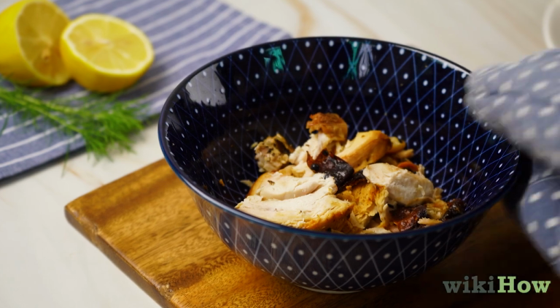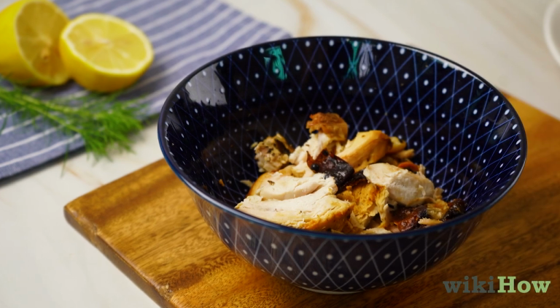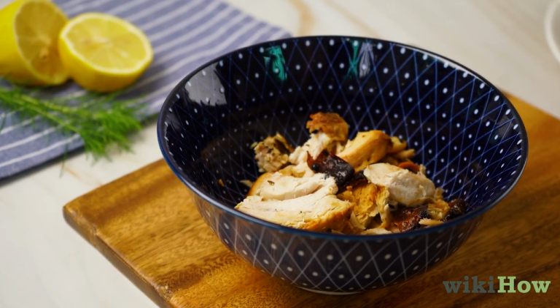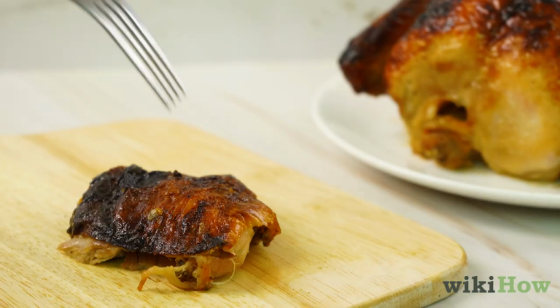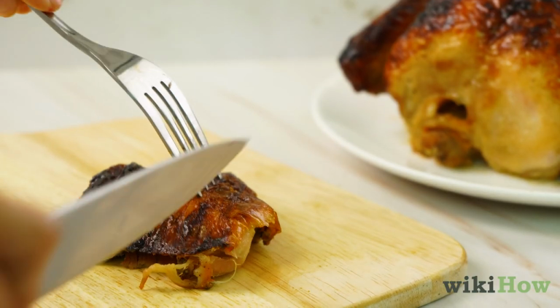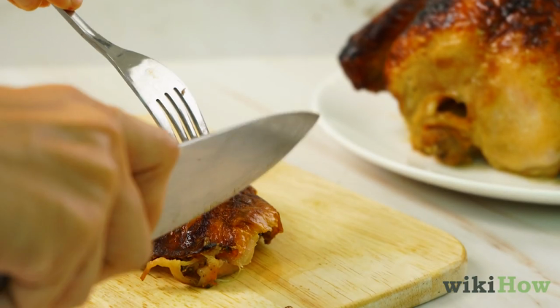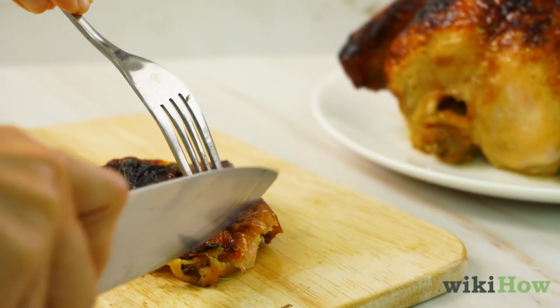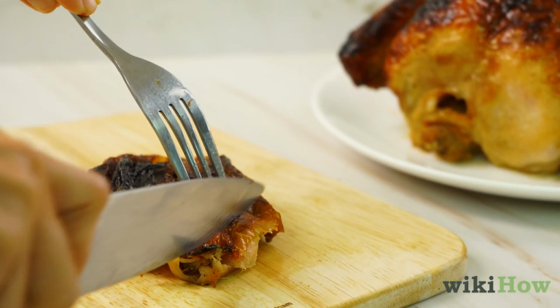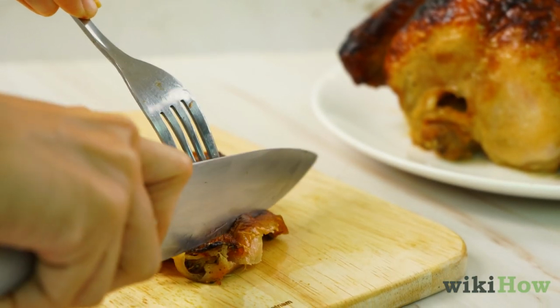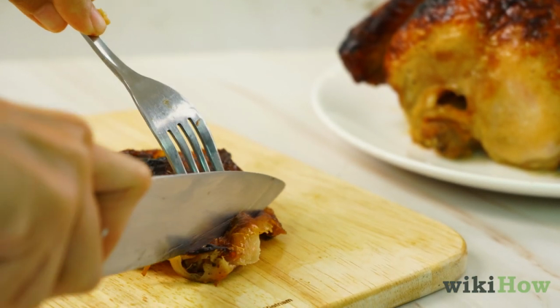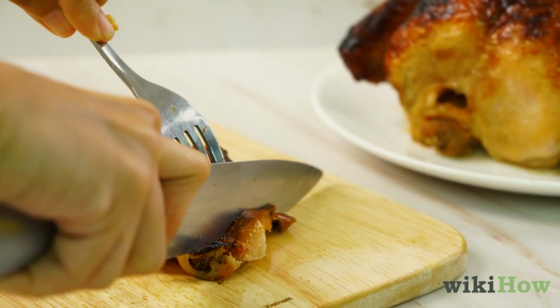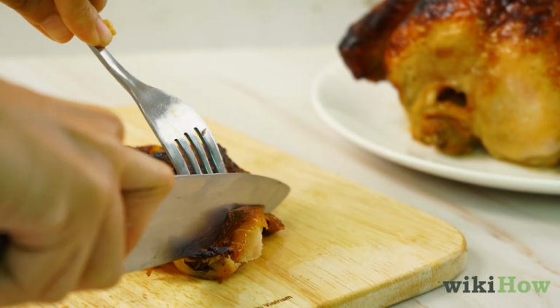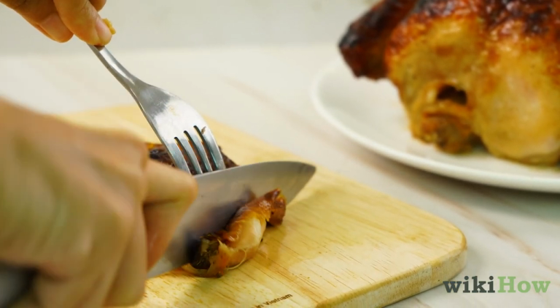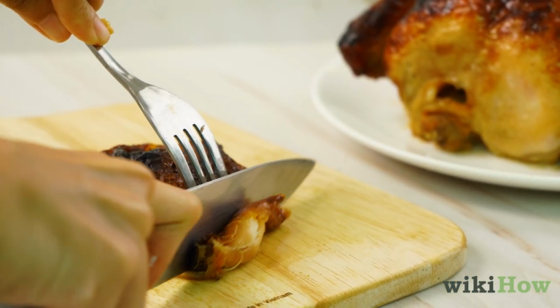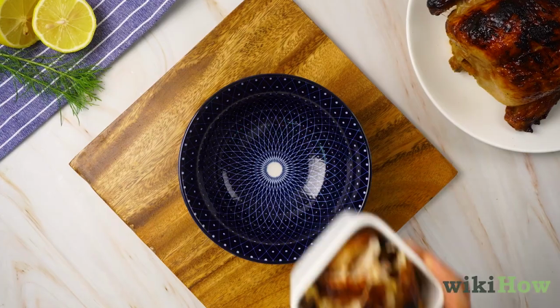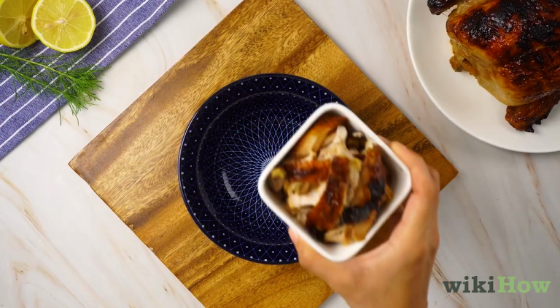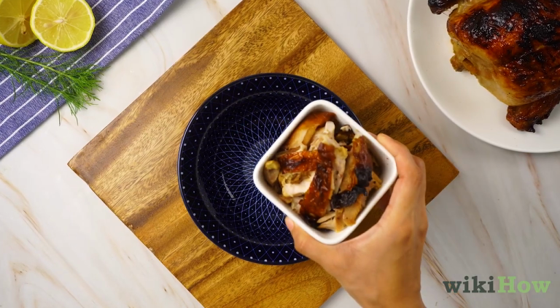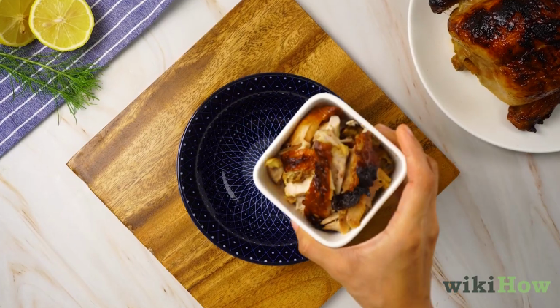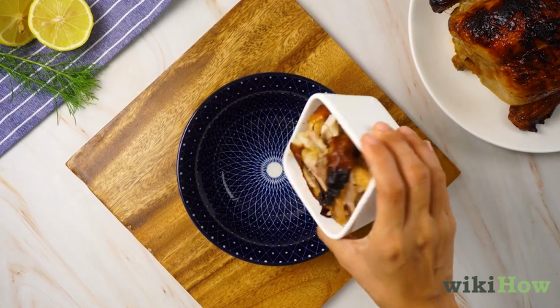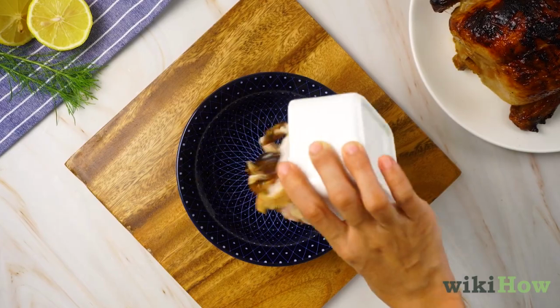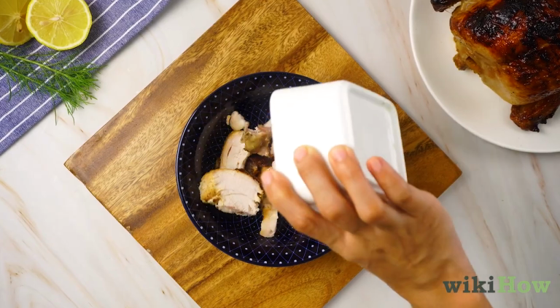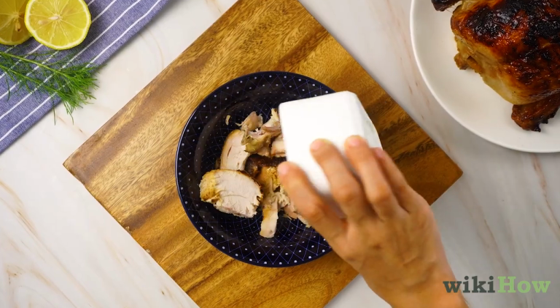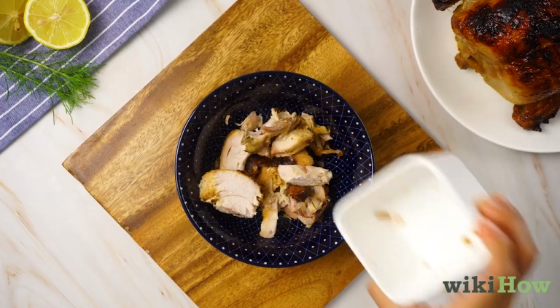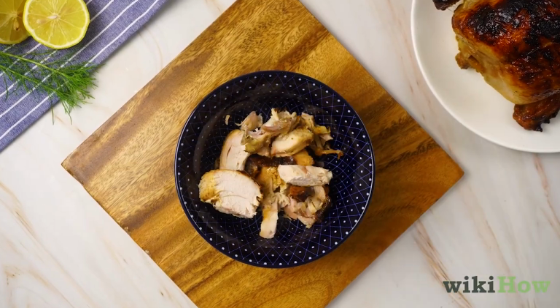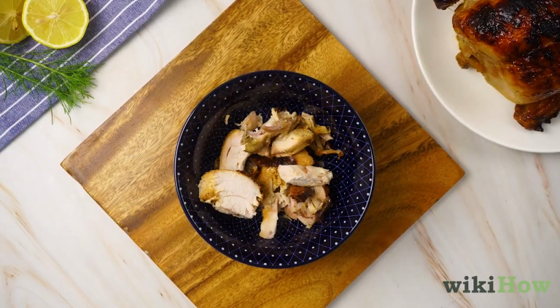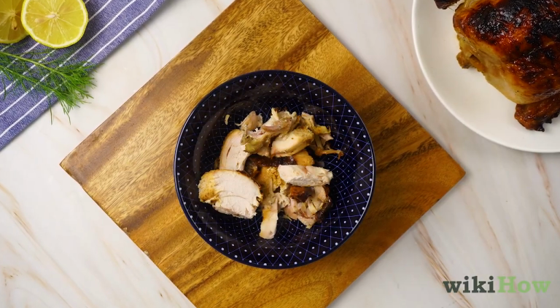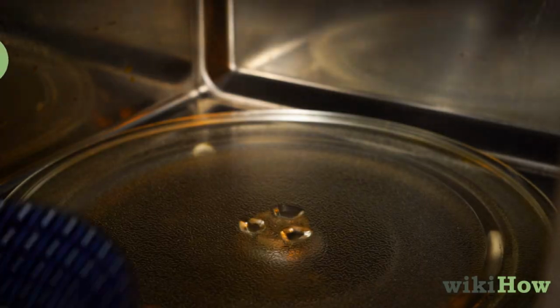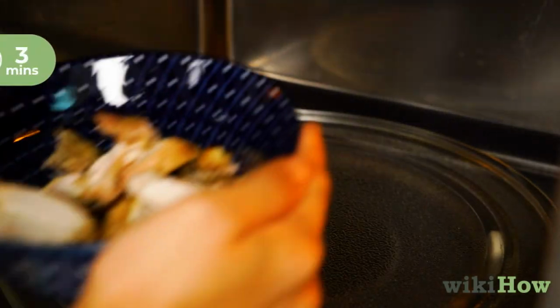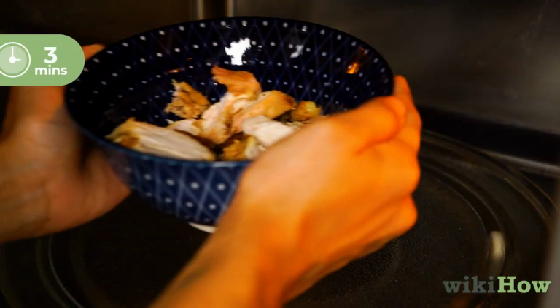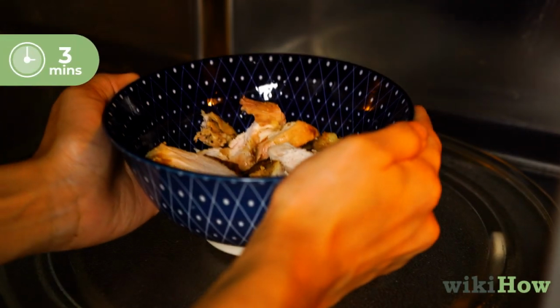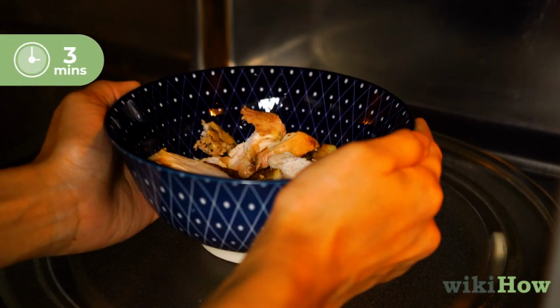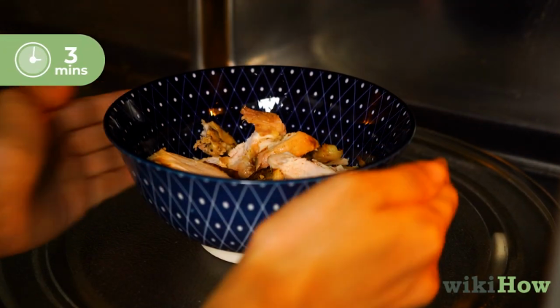To microwave rotisserie chicken, first shred the chicken into small pieces and place them in a microwave-safe bowl. Microwave the chicken for 3 minutes.